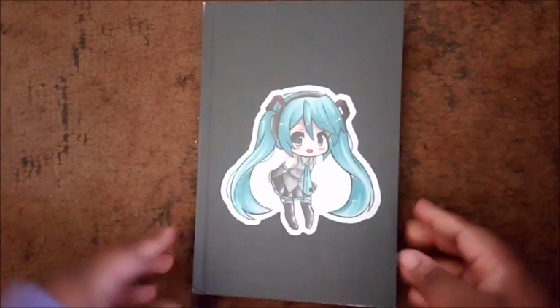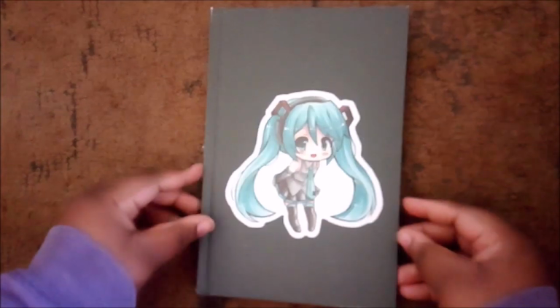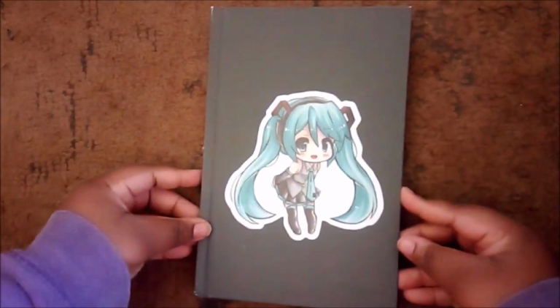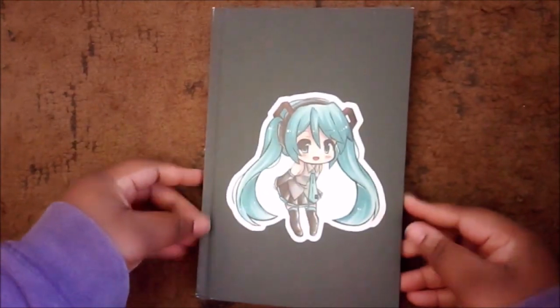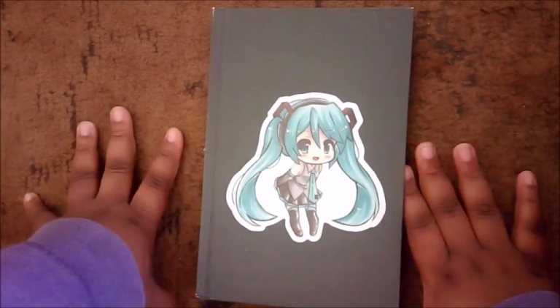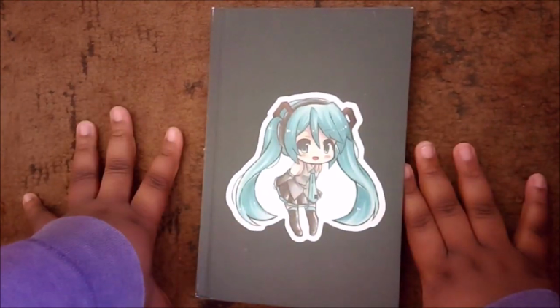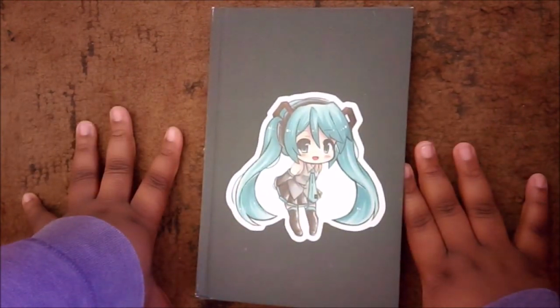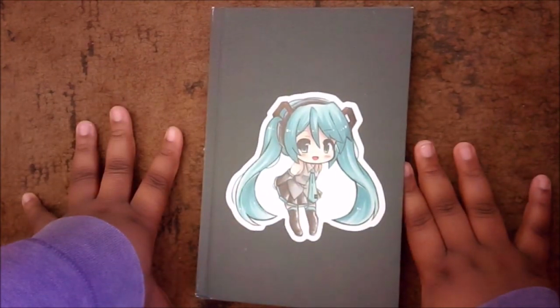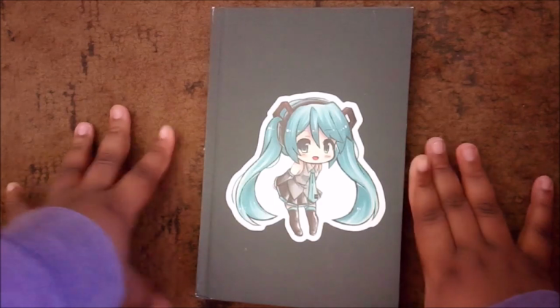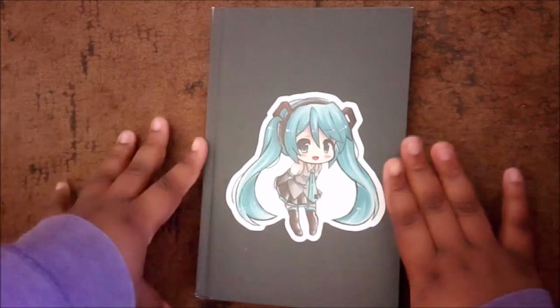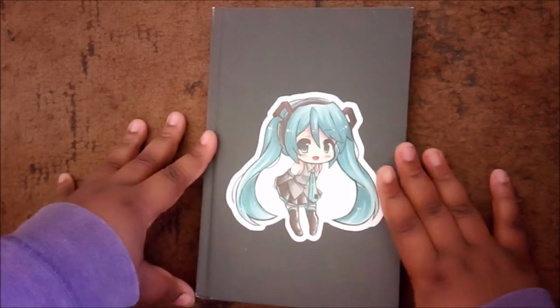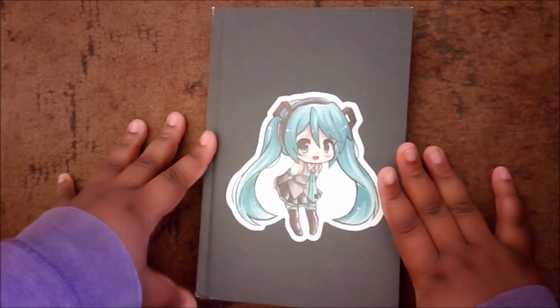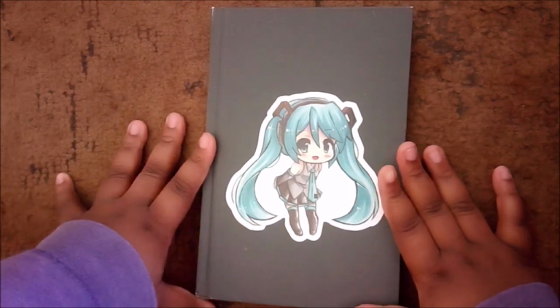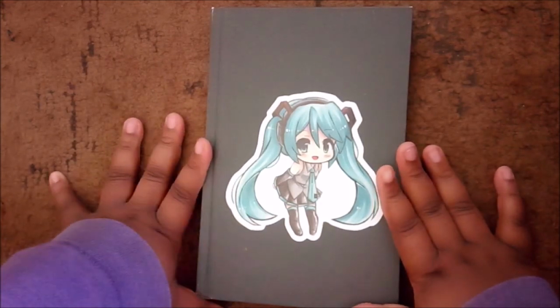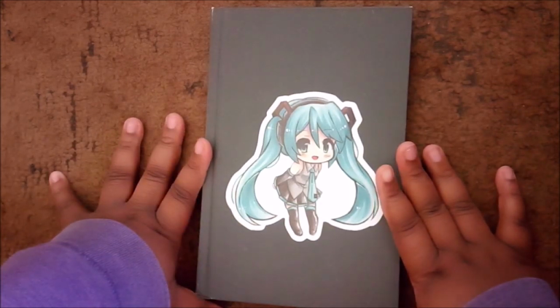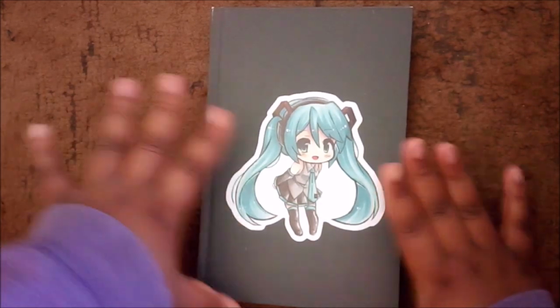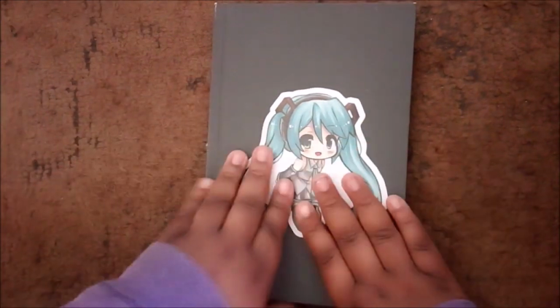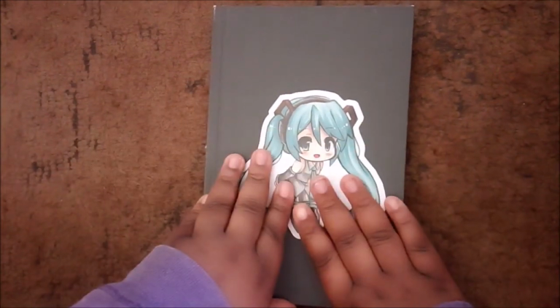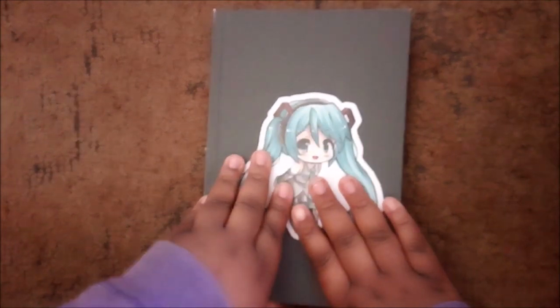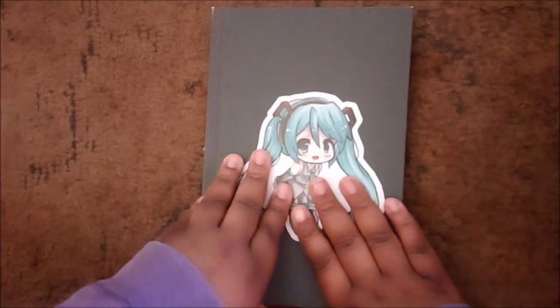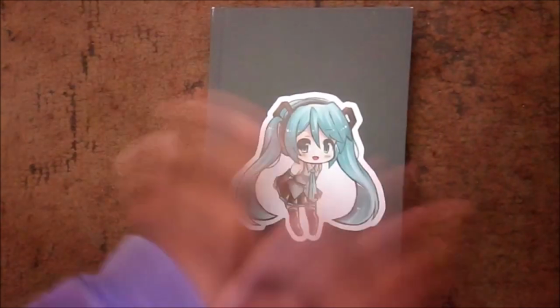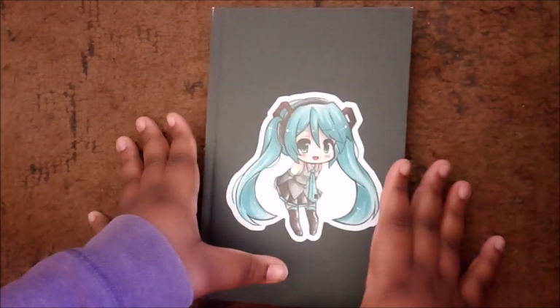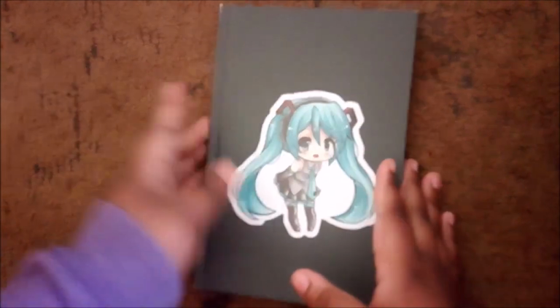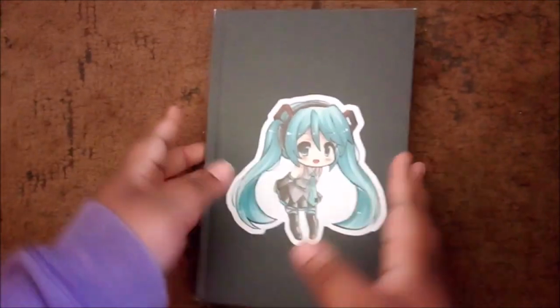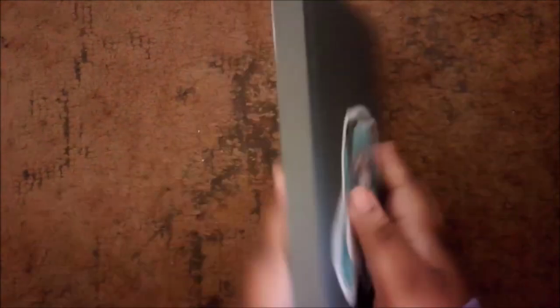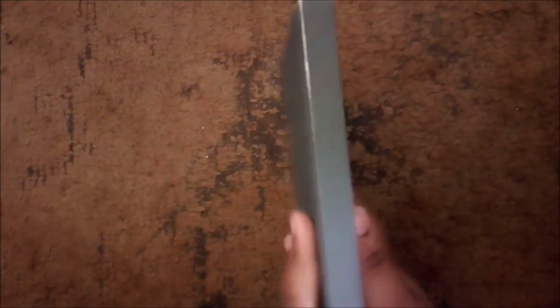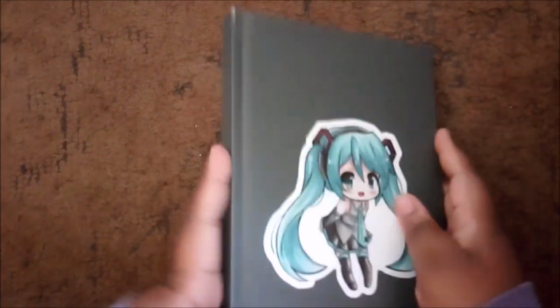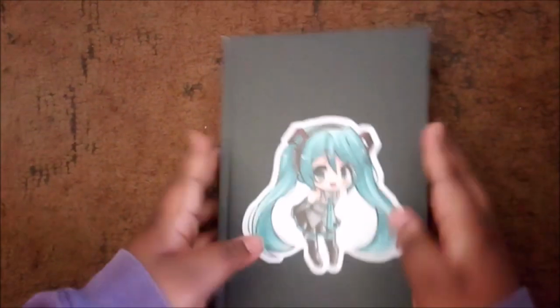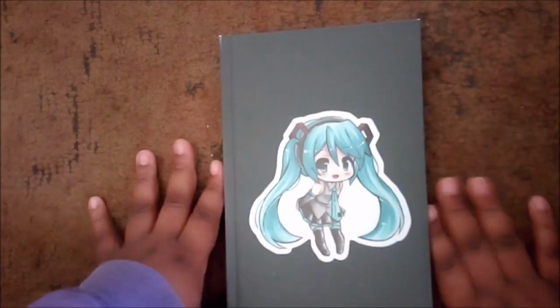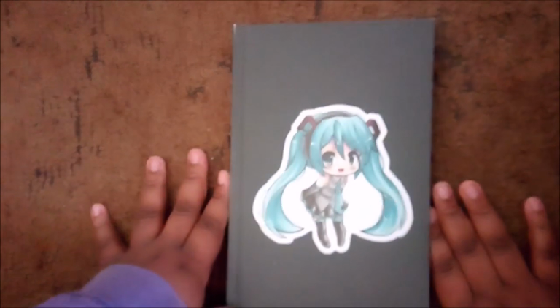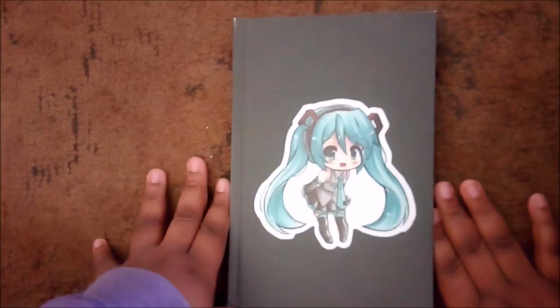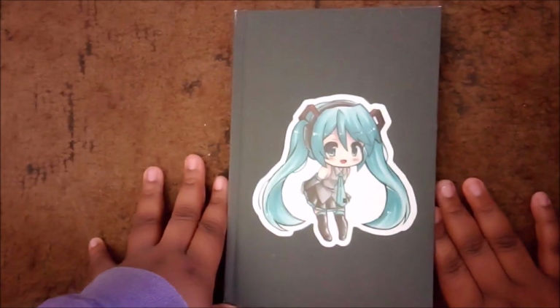Here's the next one. This is actually a mixed media sketchbook. I've never seen them make a mixed media sketchbook before, so I decided to buy it and try it out. And let's just say I don't like it.